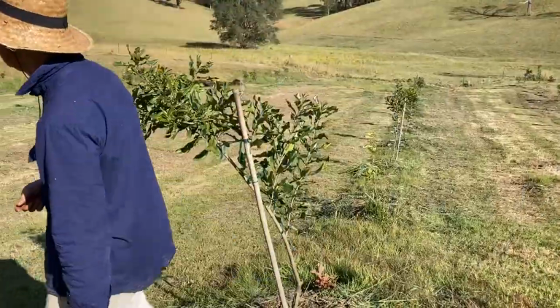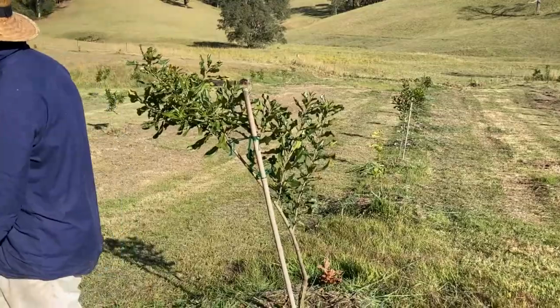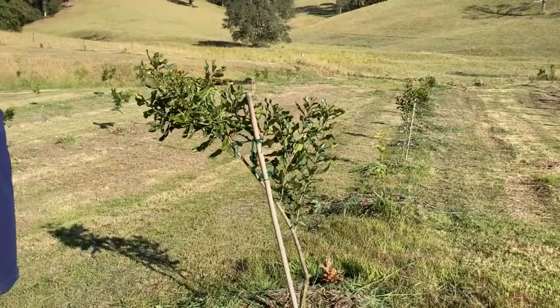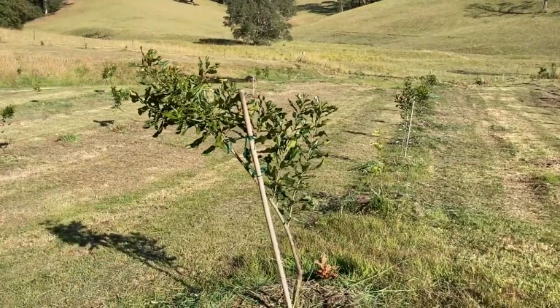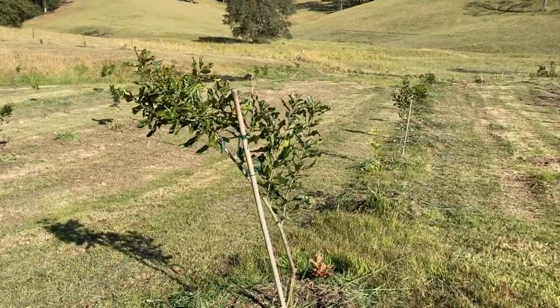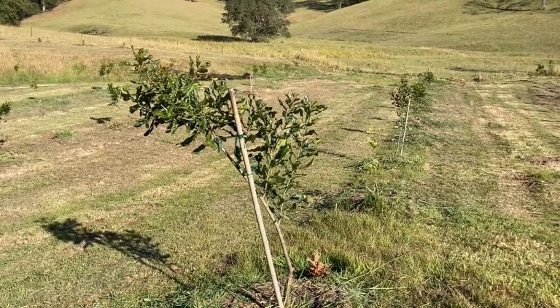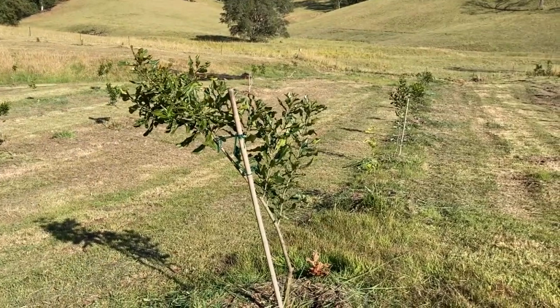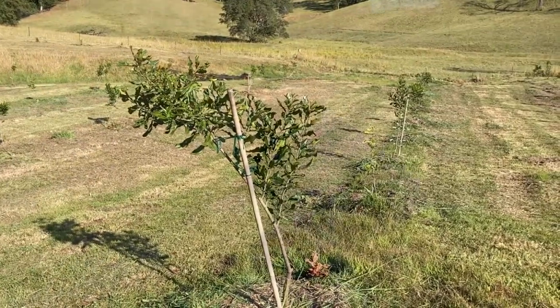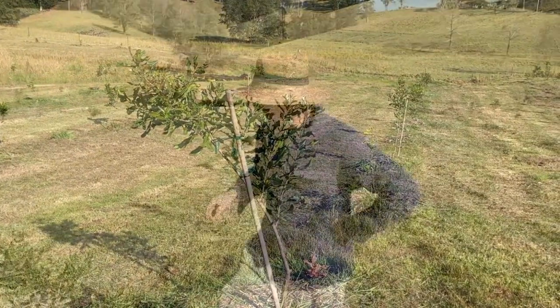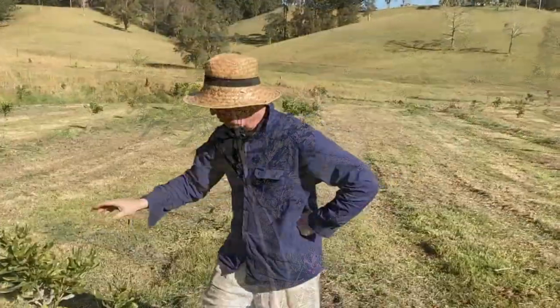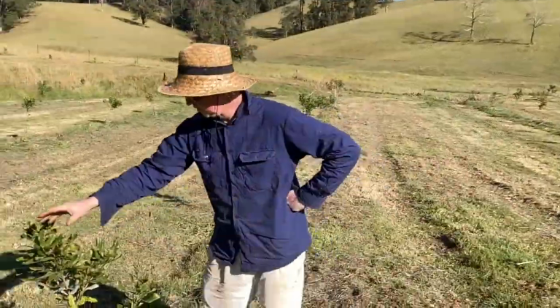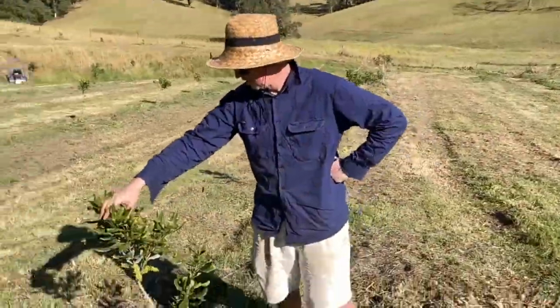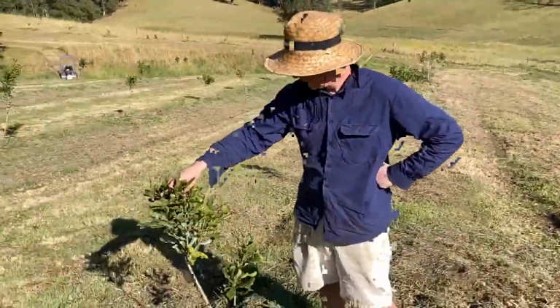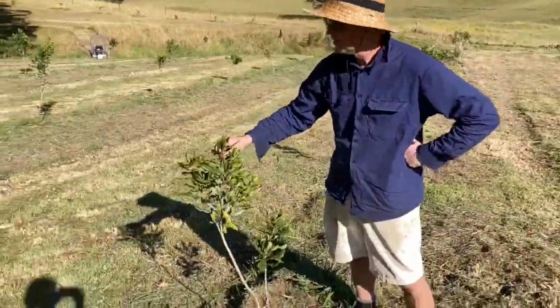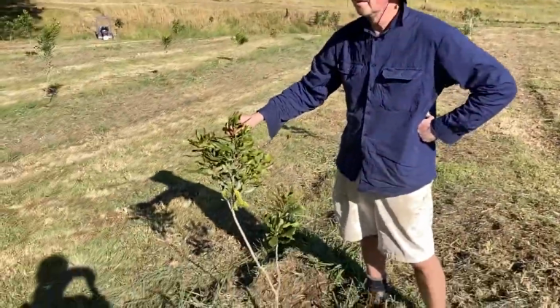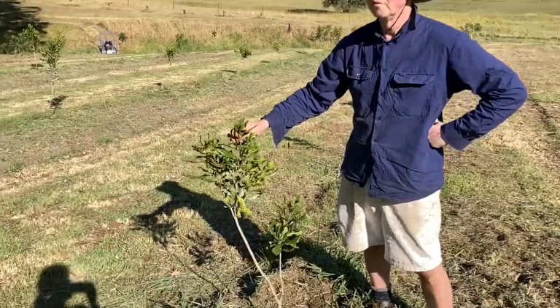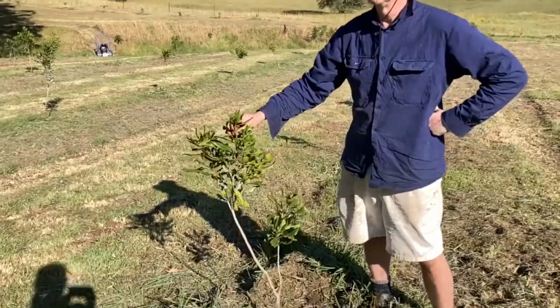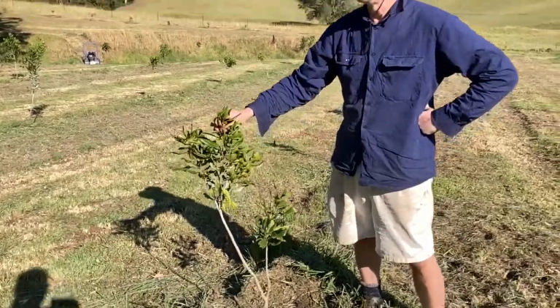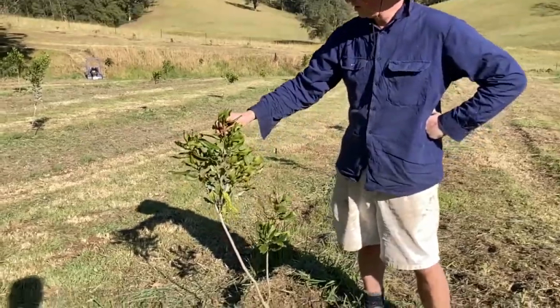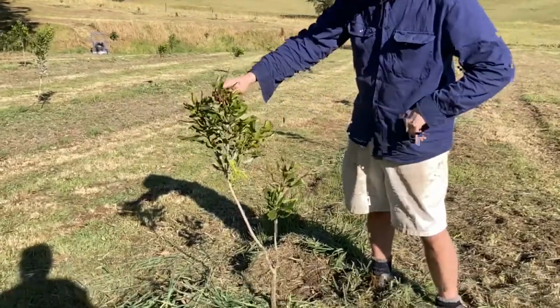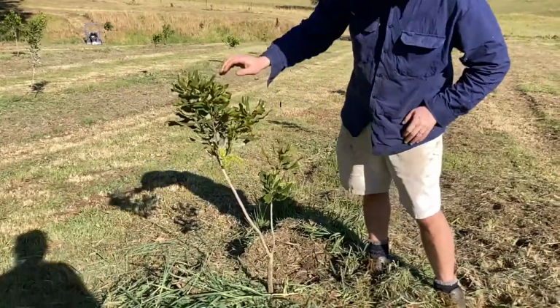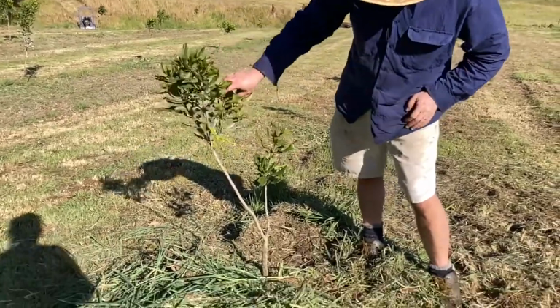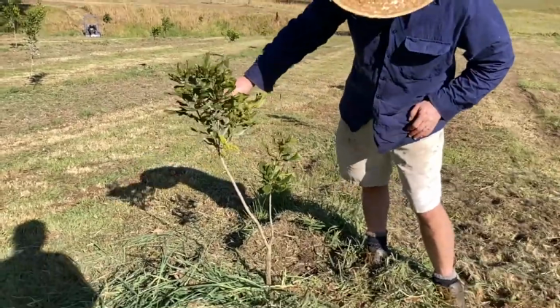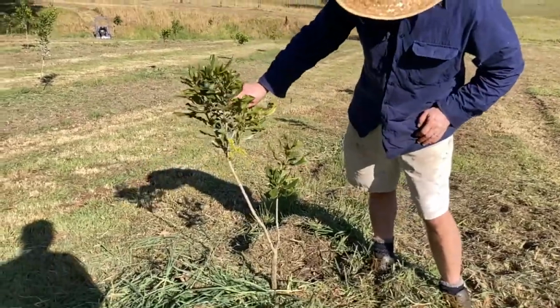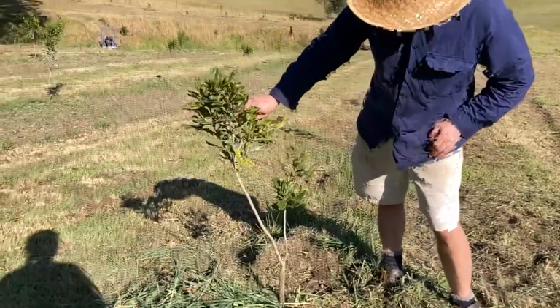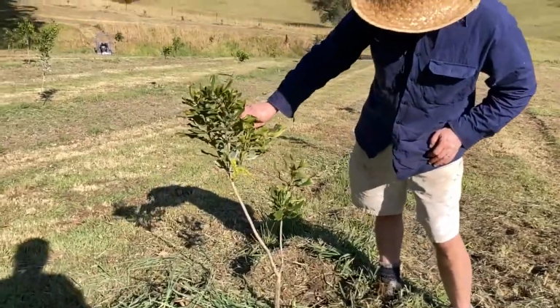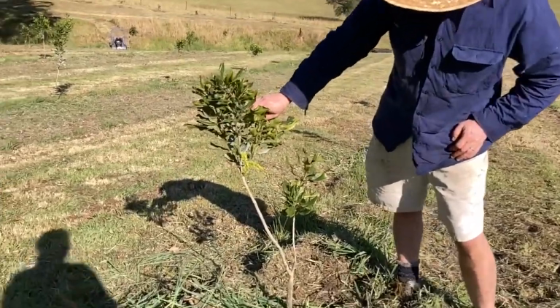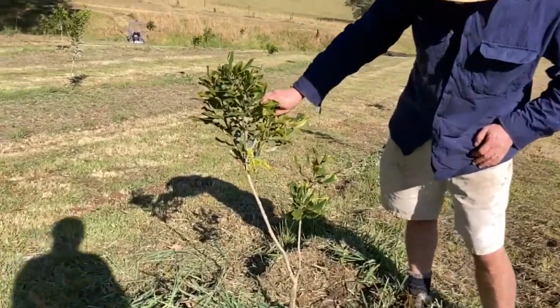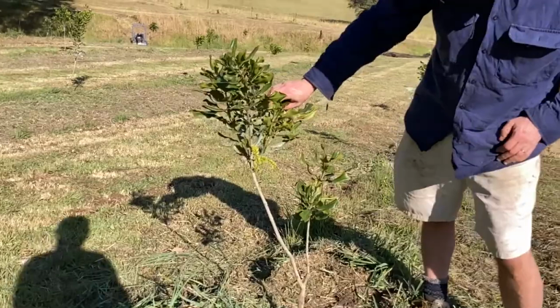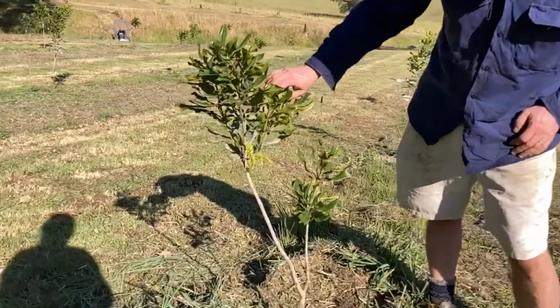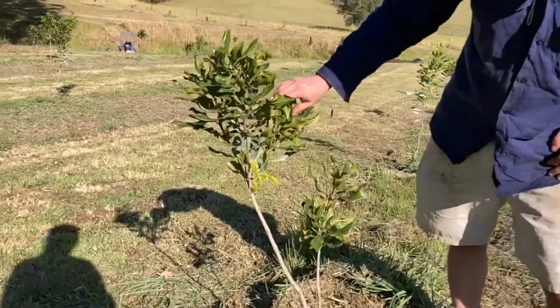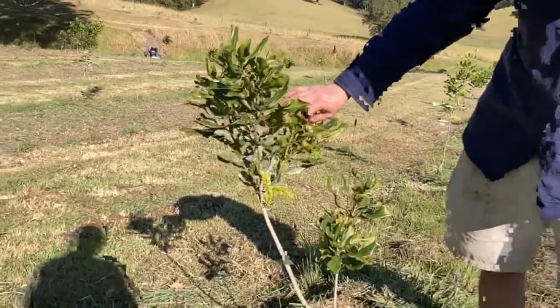And there's another tree over here that's also got some flowers as well — got a few bunches coming out there.